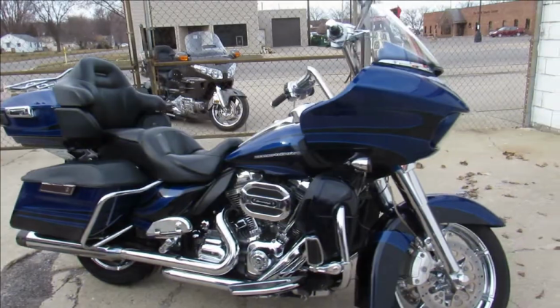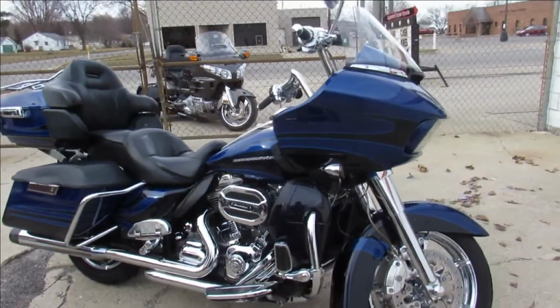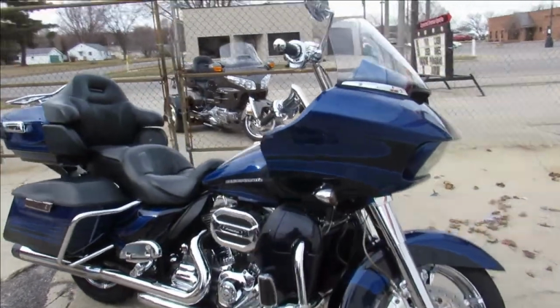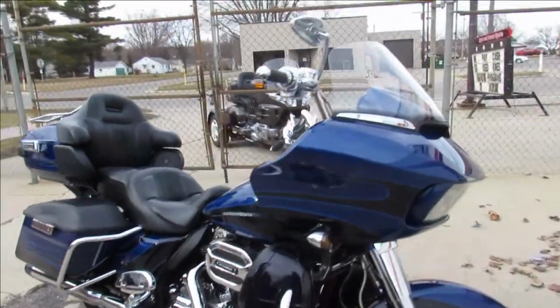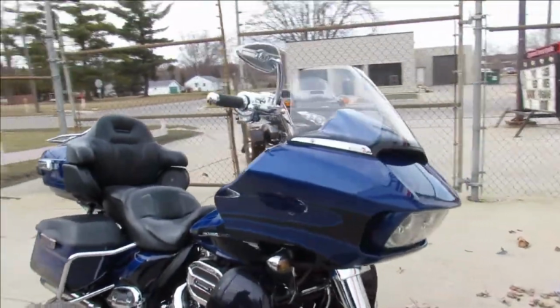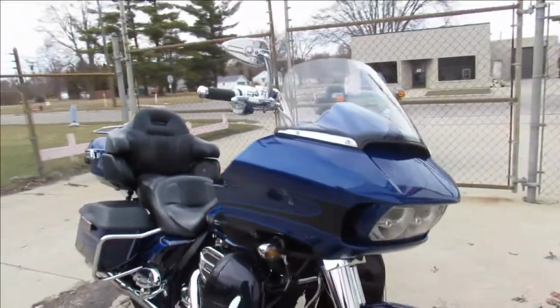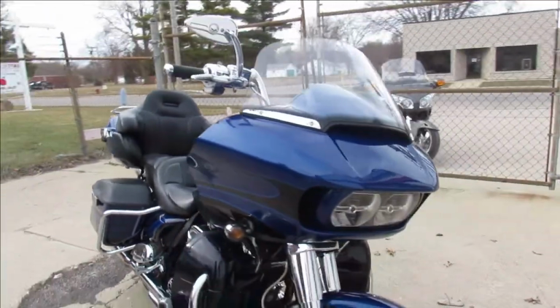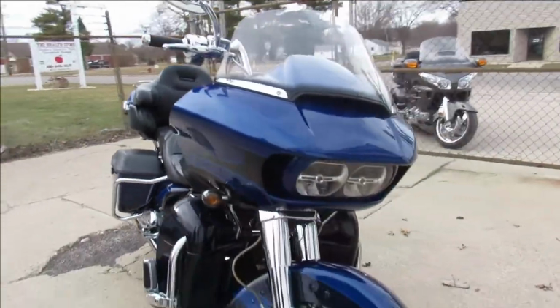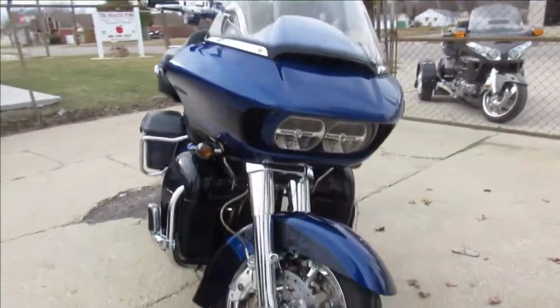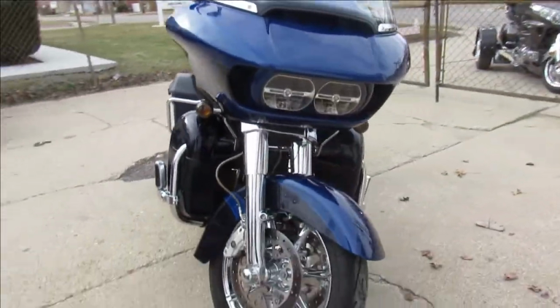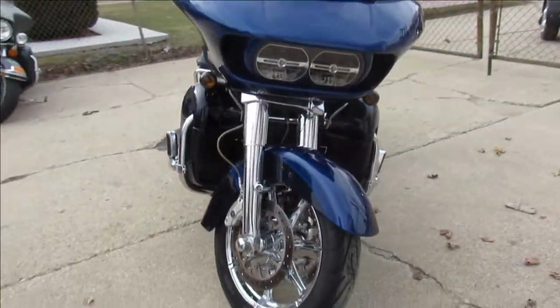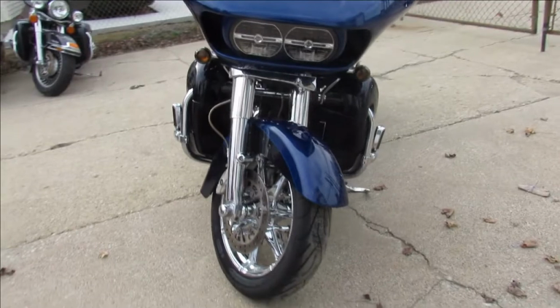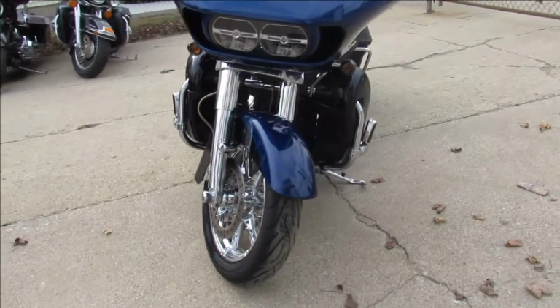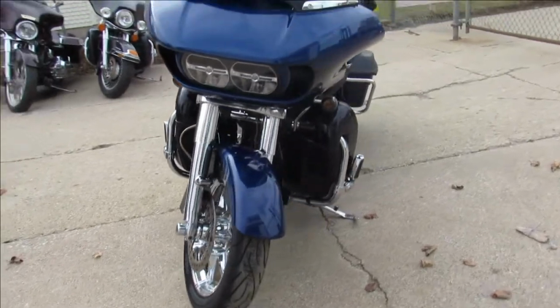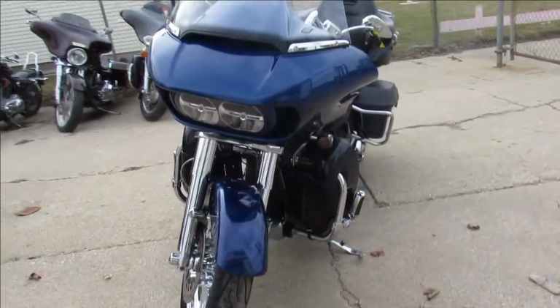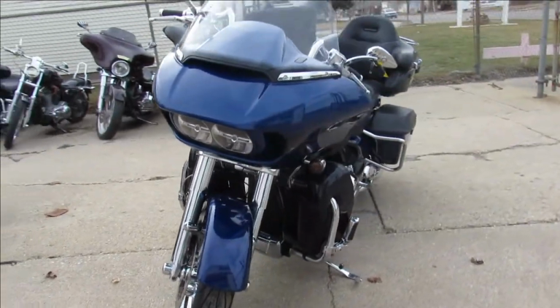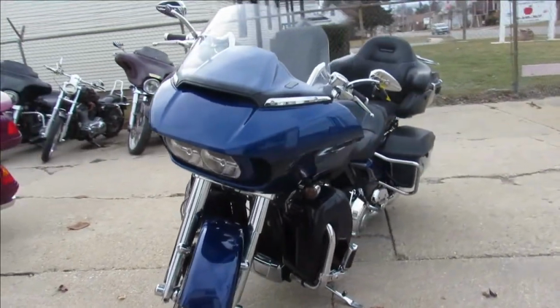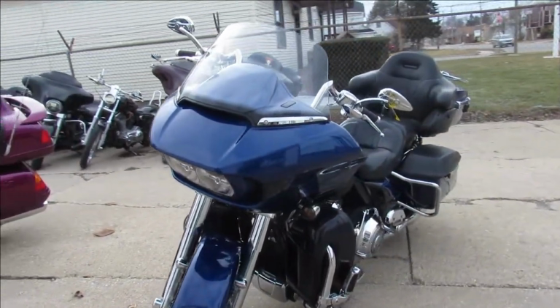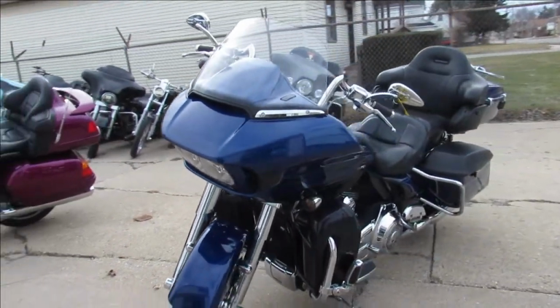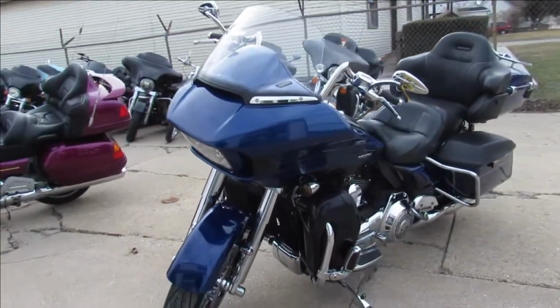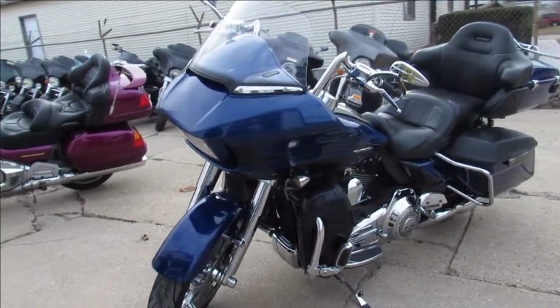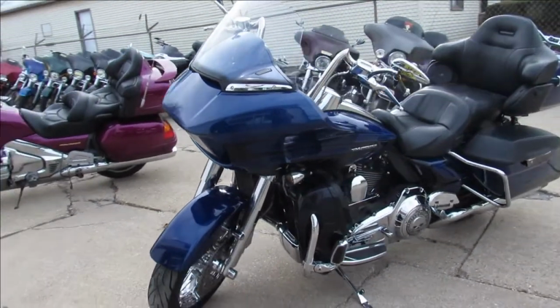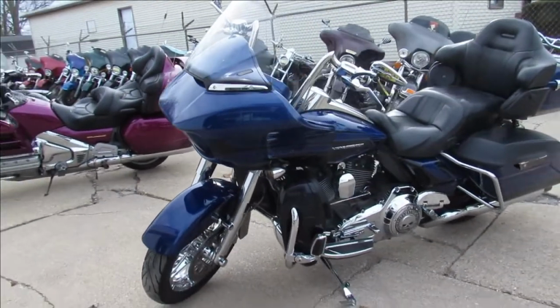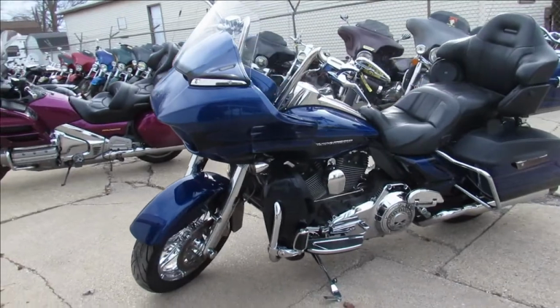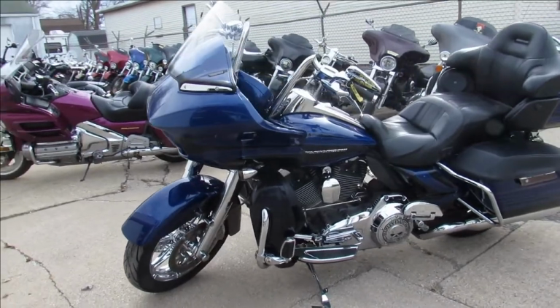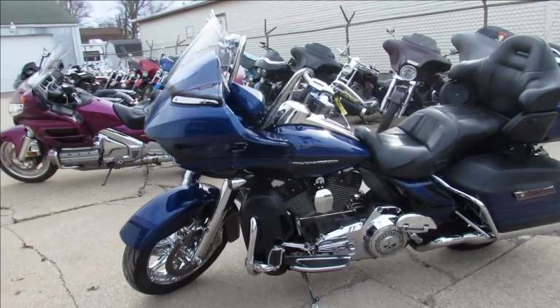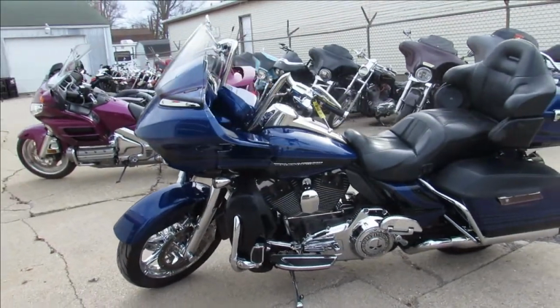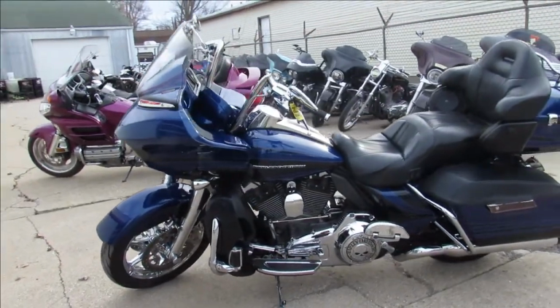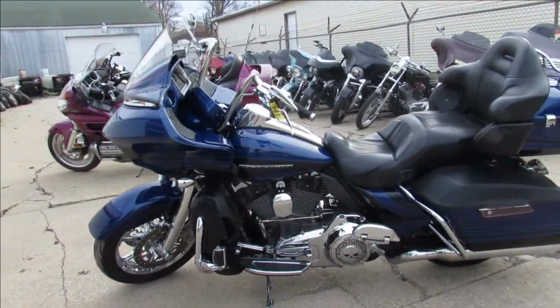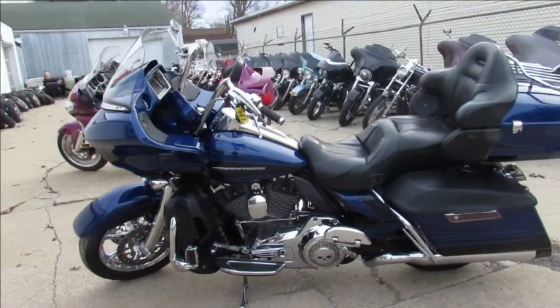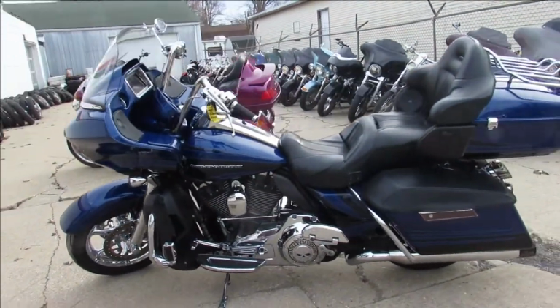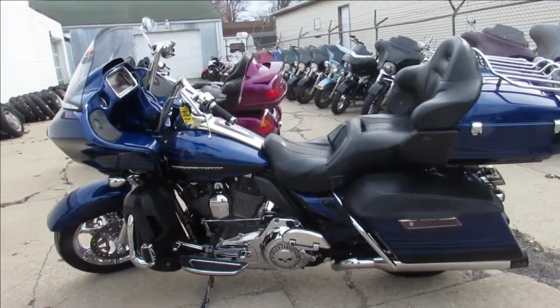Hey guys, ApprovalFibersports.com here doing some videos on some bikes we just got in. We've got over 350 used bikes in the showroom for sale. We've got Gold Wings, Road Glides, Street Glides, Ultra Classics, Jab Cruiser, Sport Bikes. Come see us, give us a call.